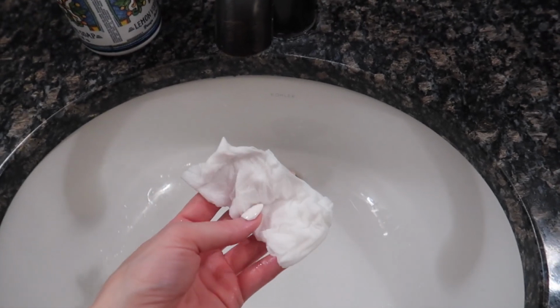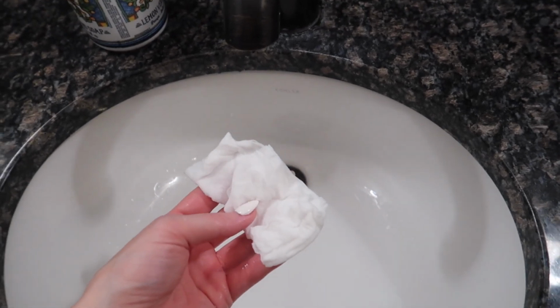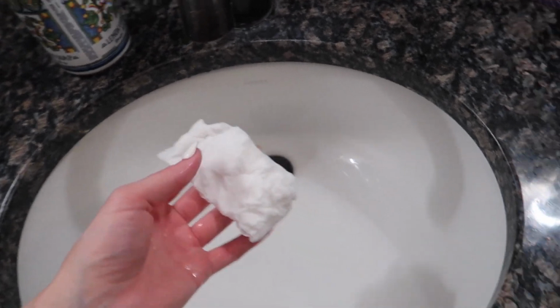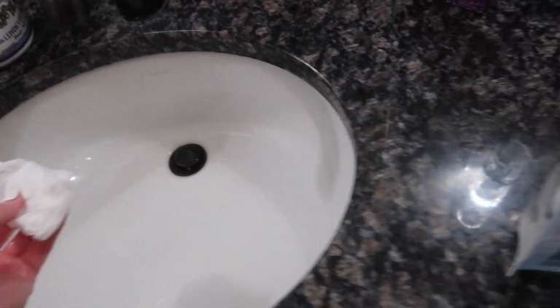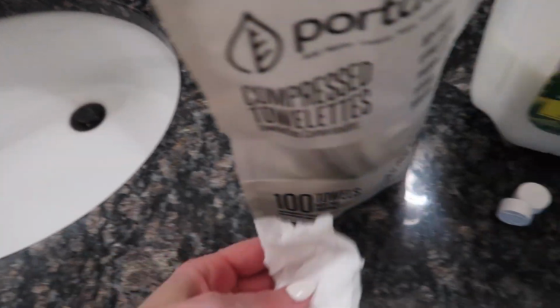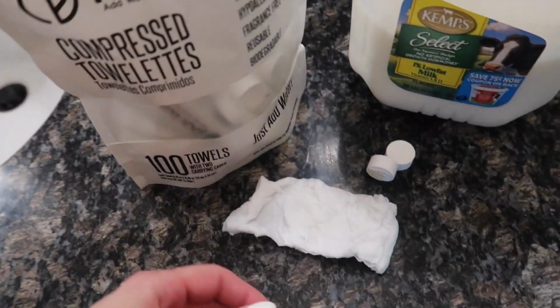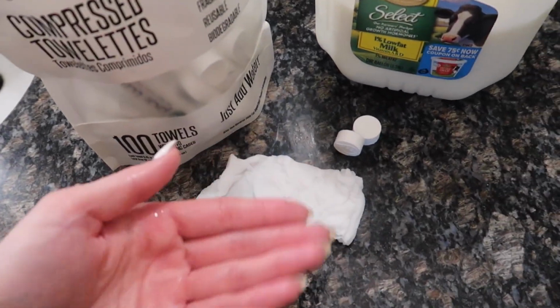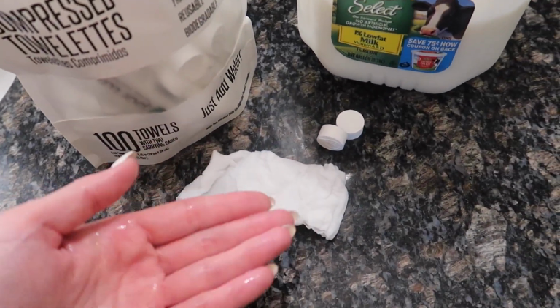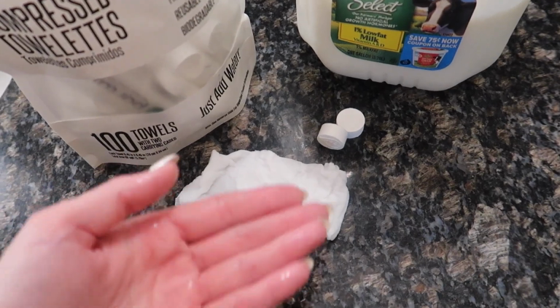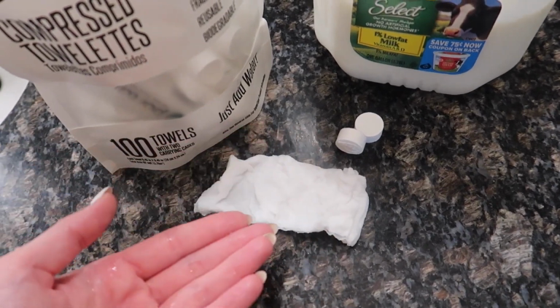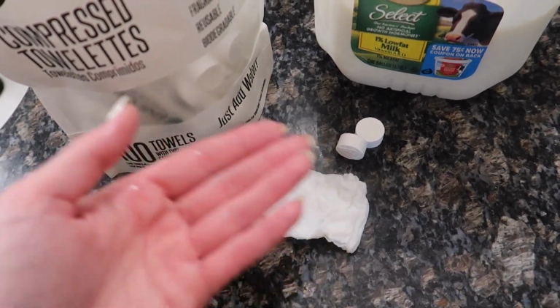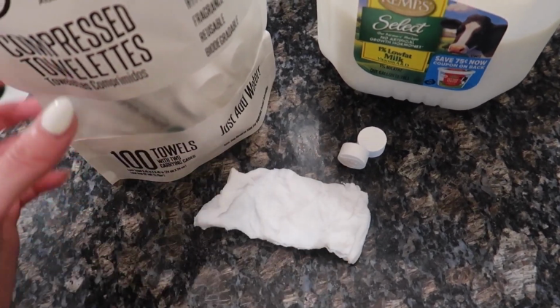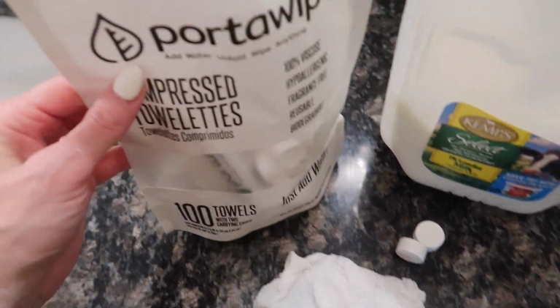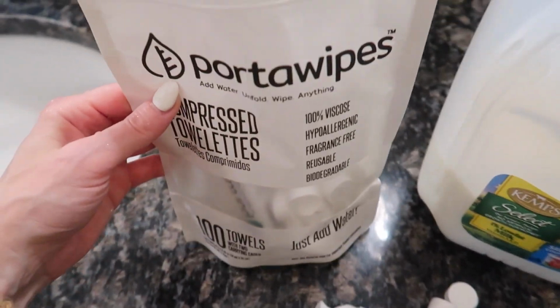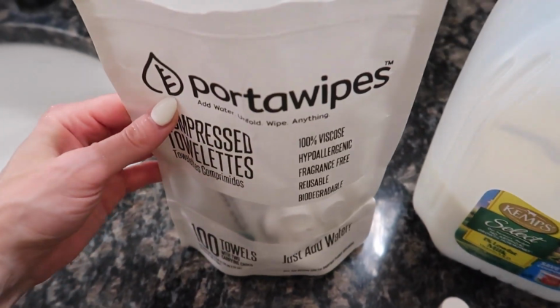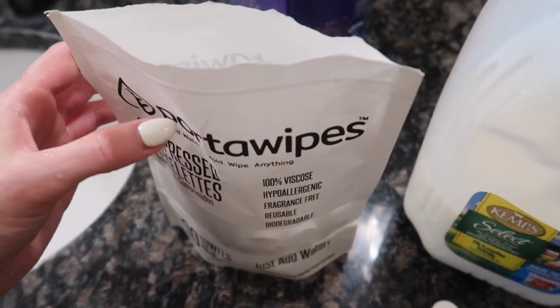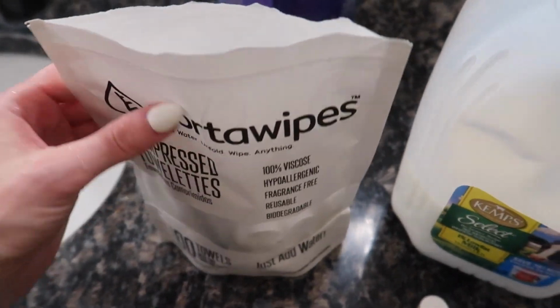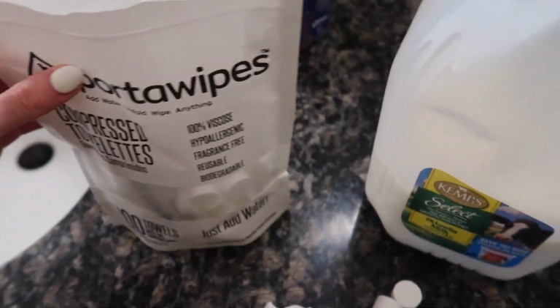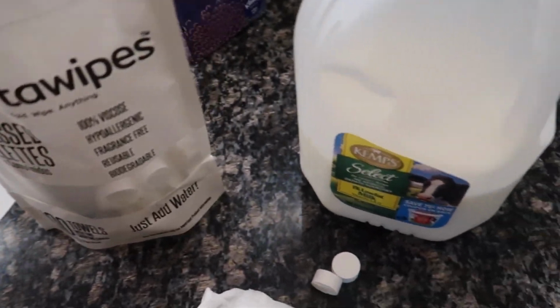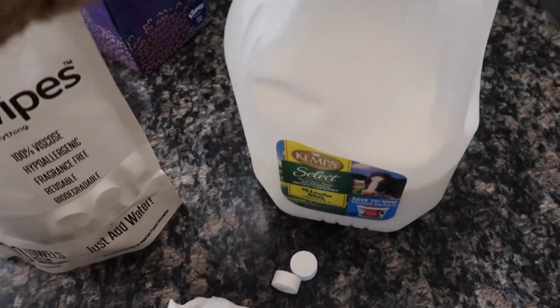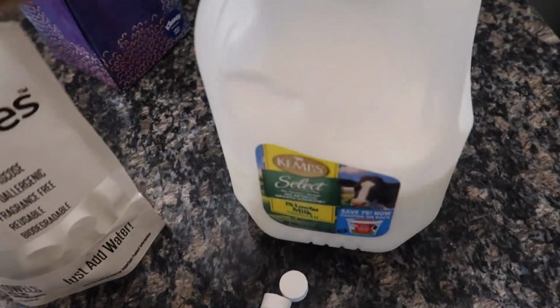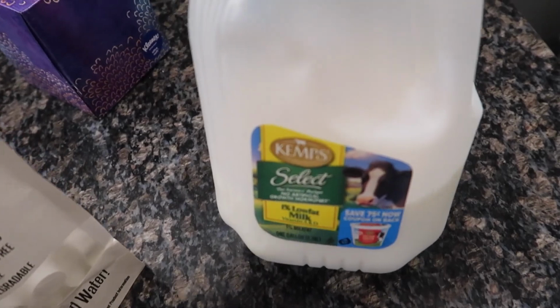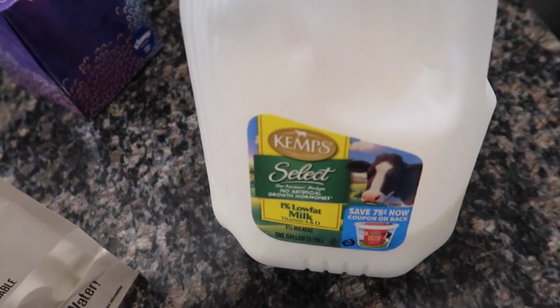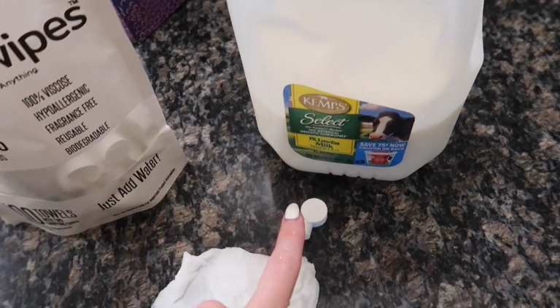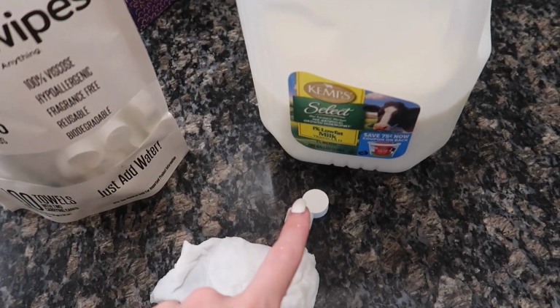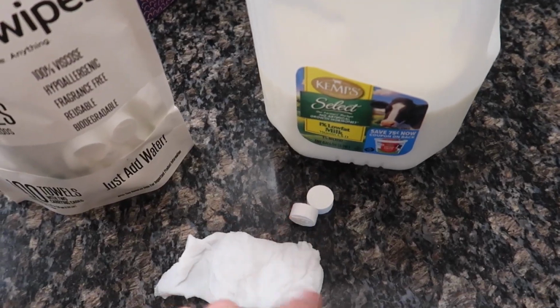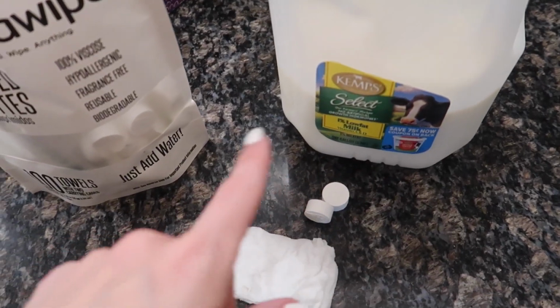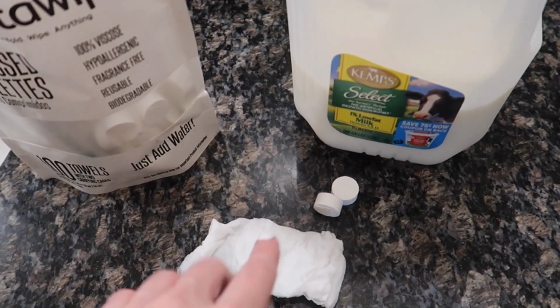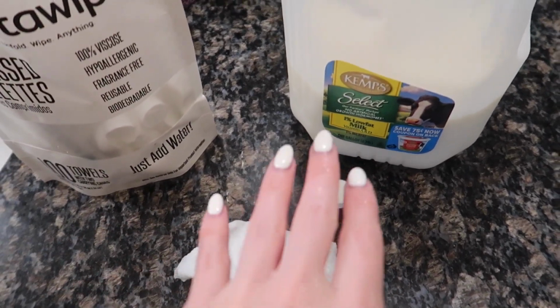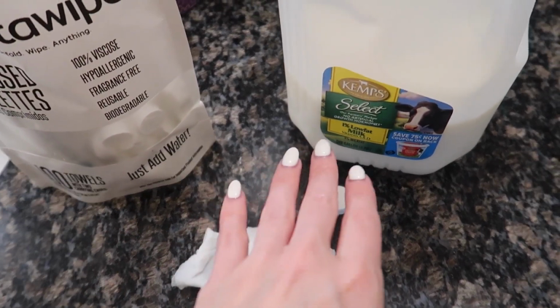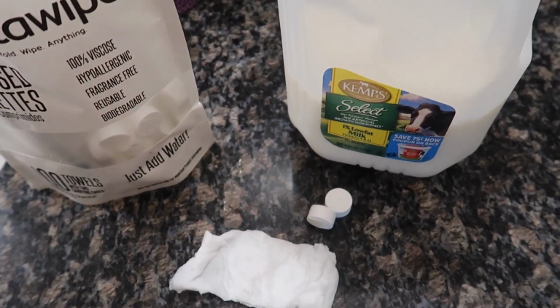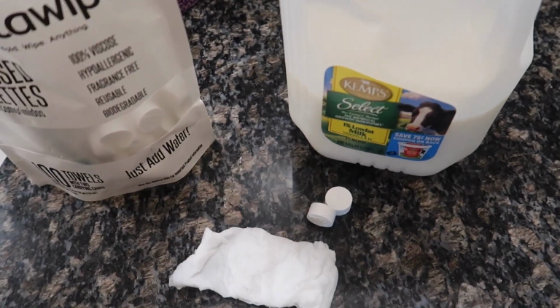Just want to give you some options here. So what you'll need is a towel — a paper towel or compressed portable wipes towelette — and some milk. Let's head upstairs to the master bathroom where it's real nasty up there.